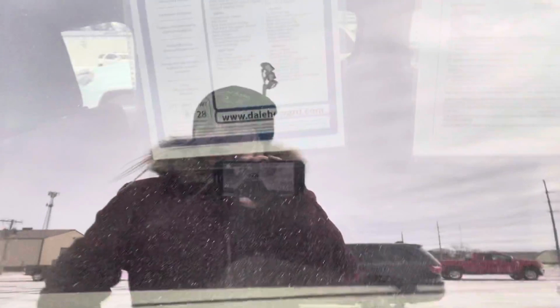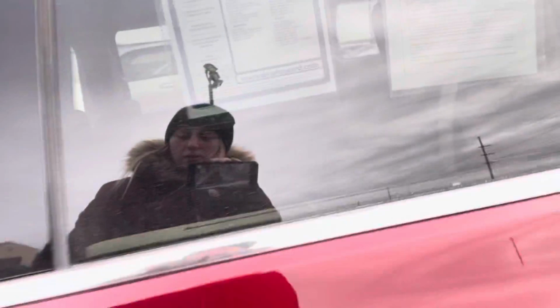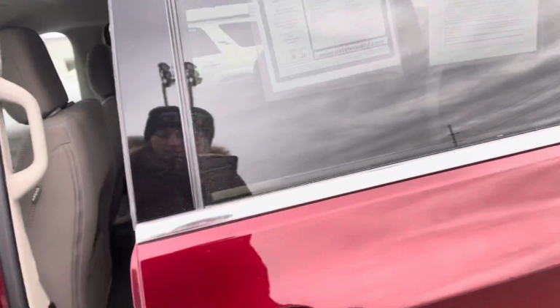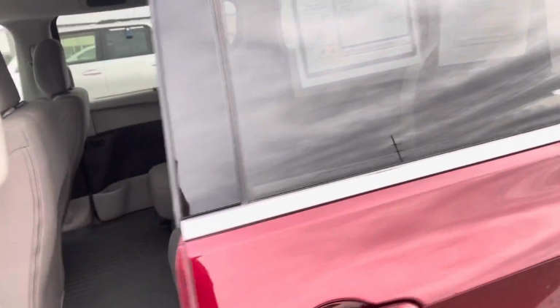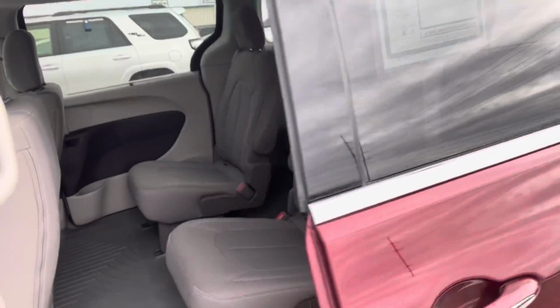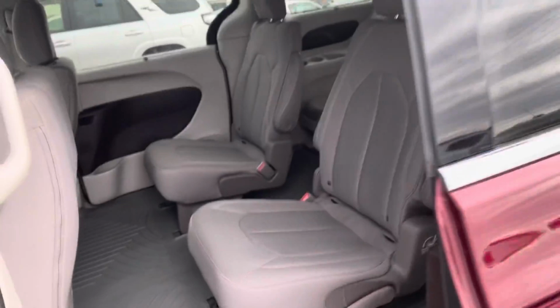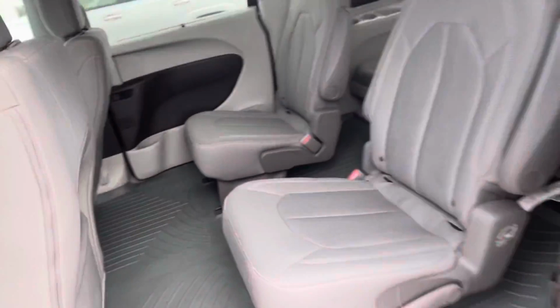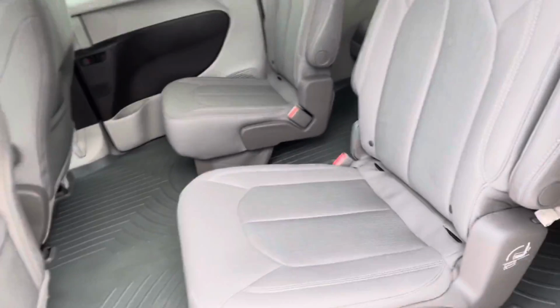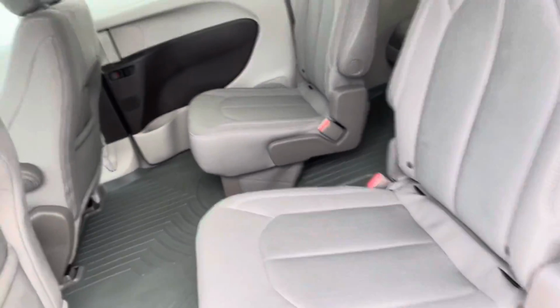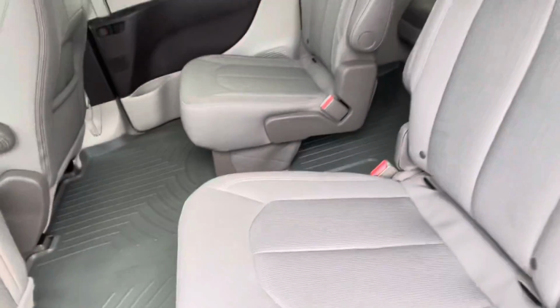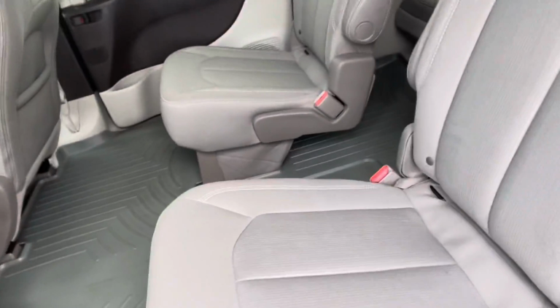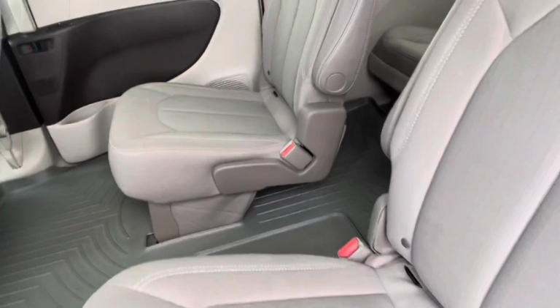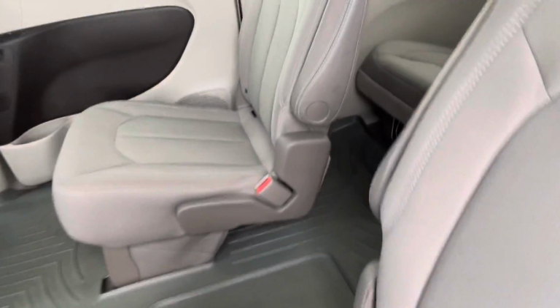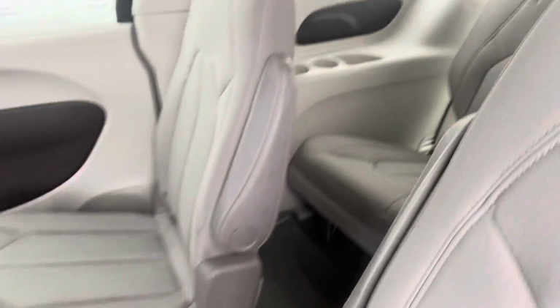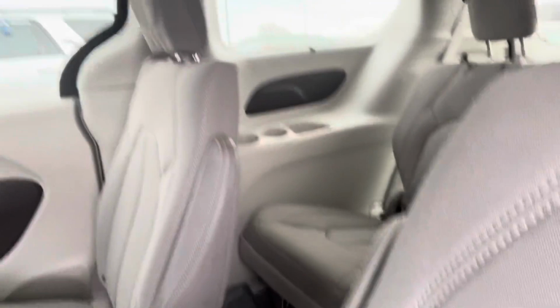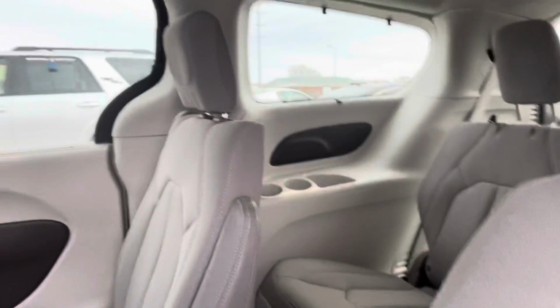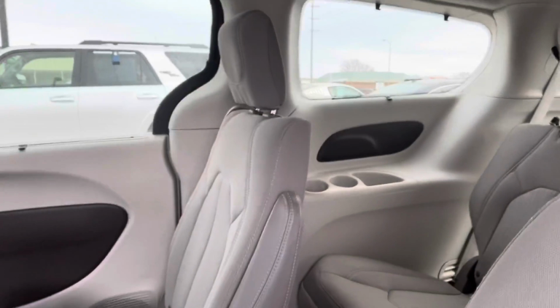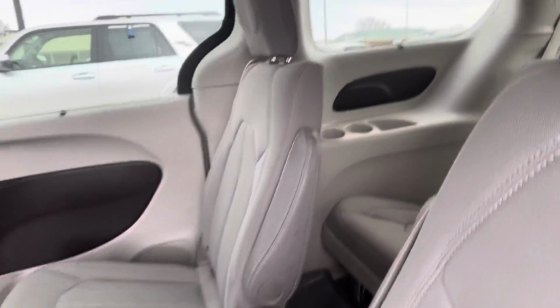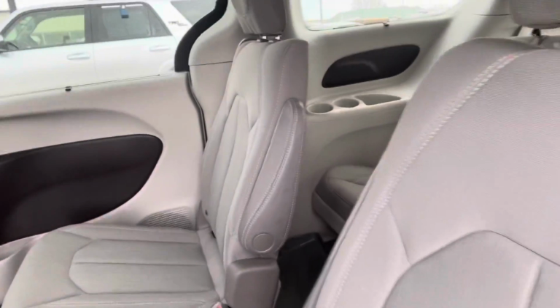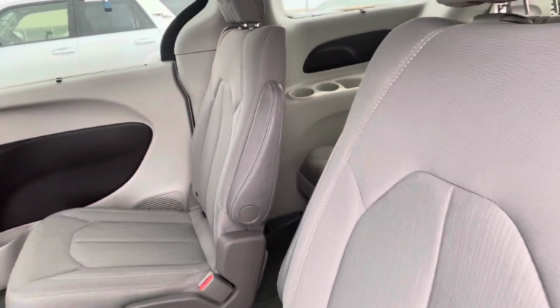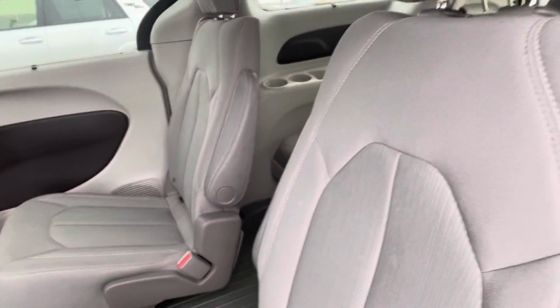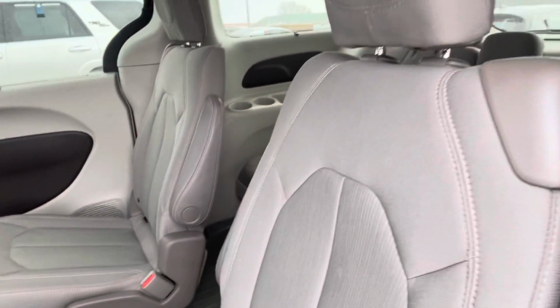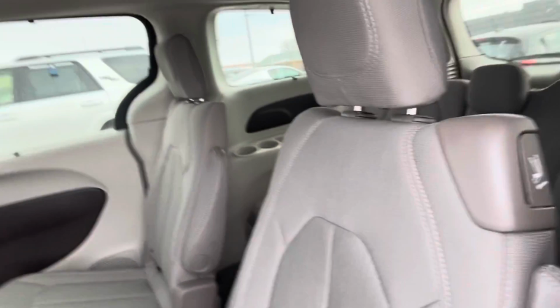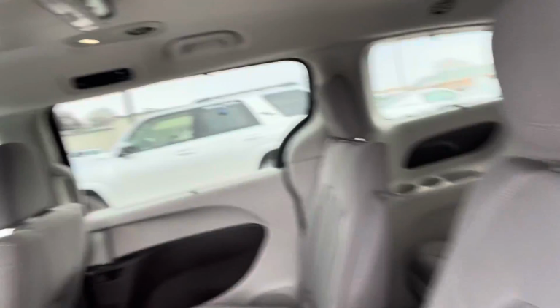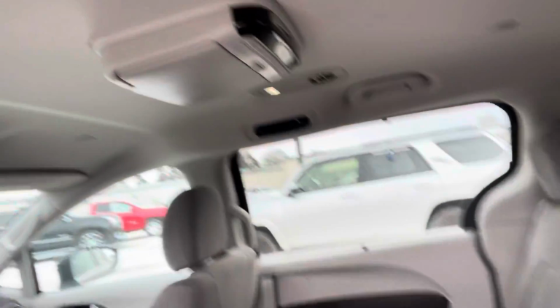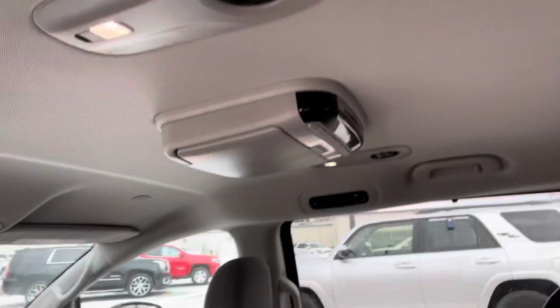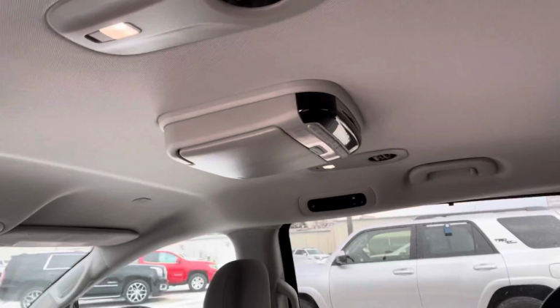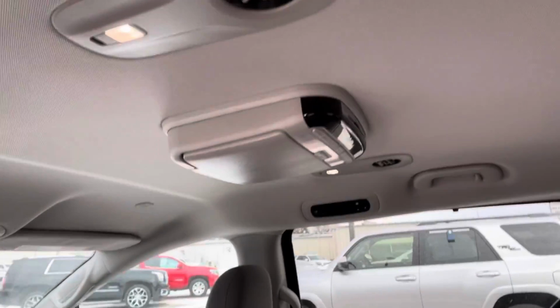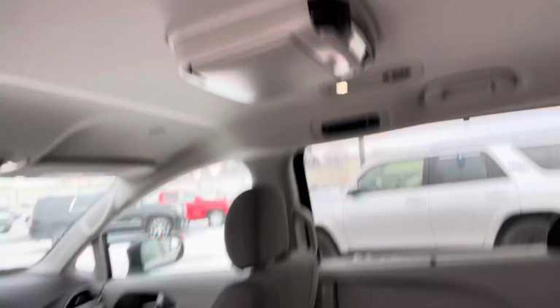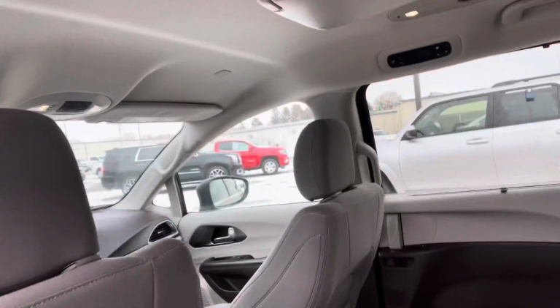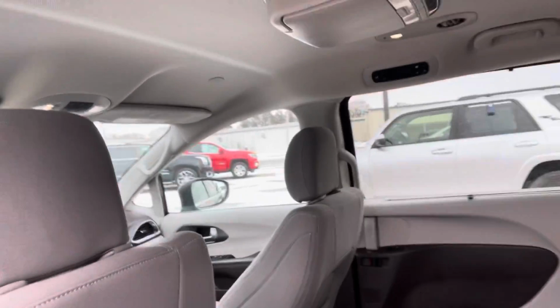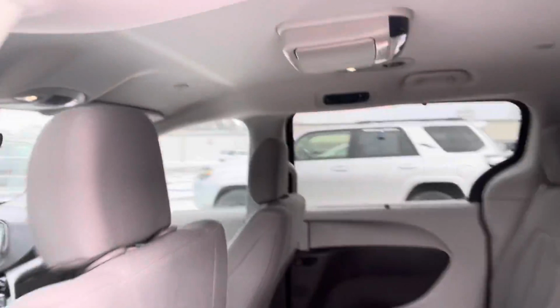Also has the power sliding doors. As you can see, the WeatherTech mats throughout. This one does have the cloth interior, but the gray is super sharp. Also has the rear entertainment system in it.